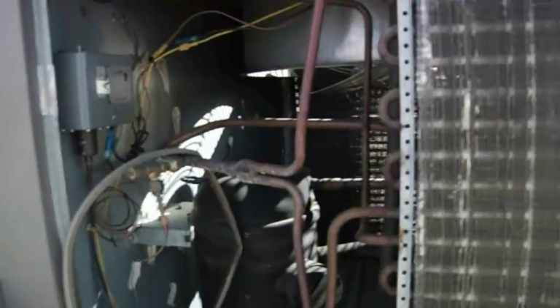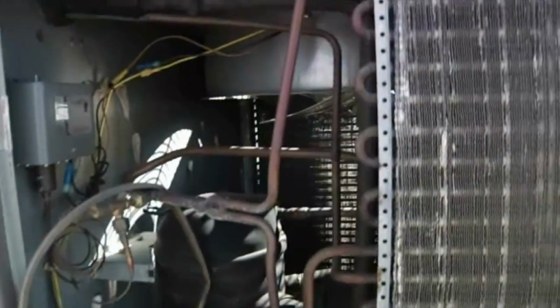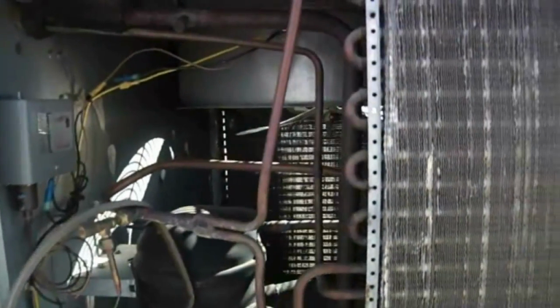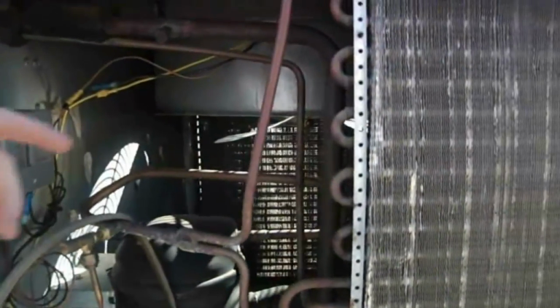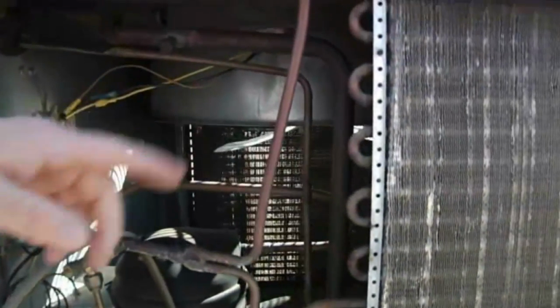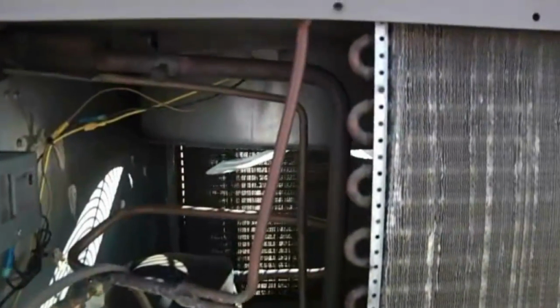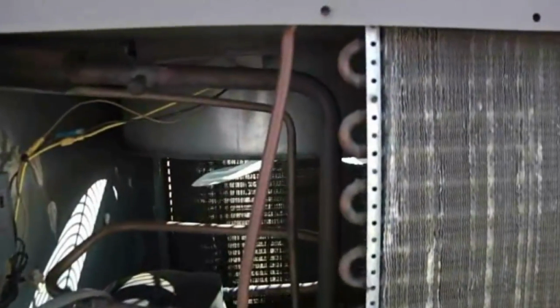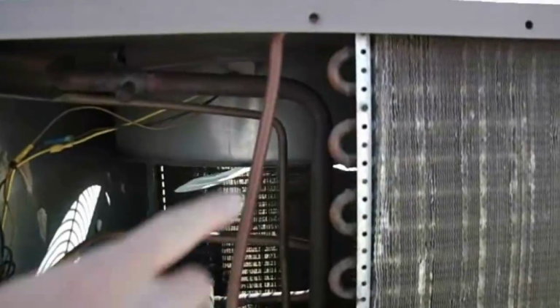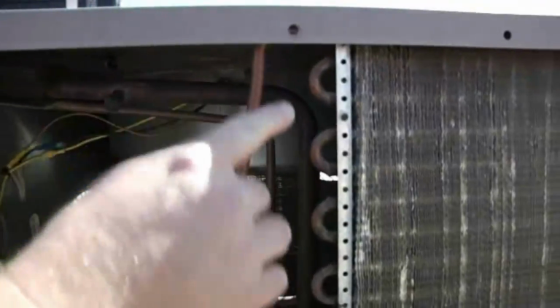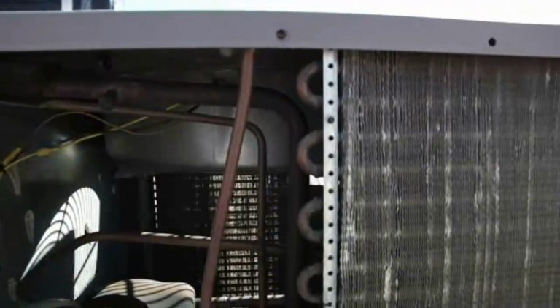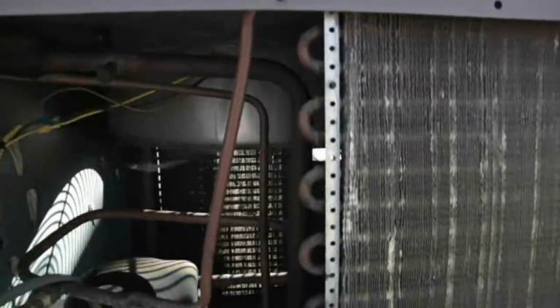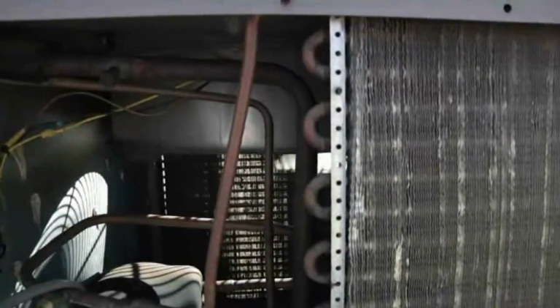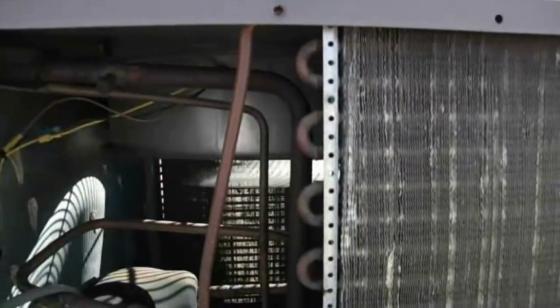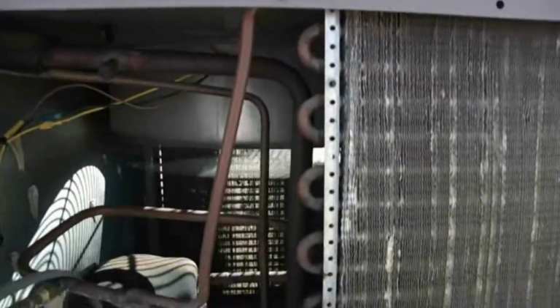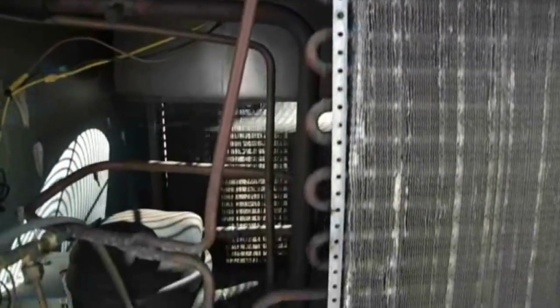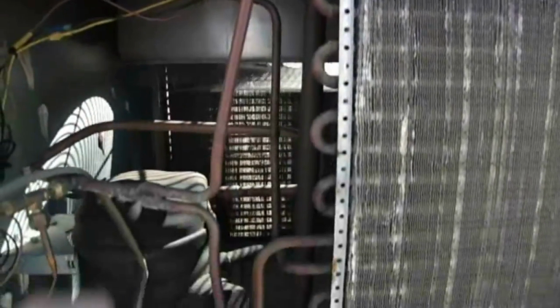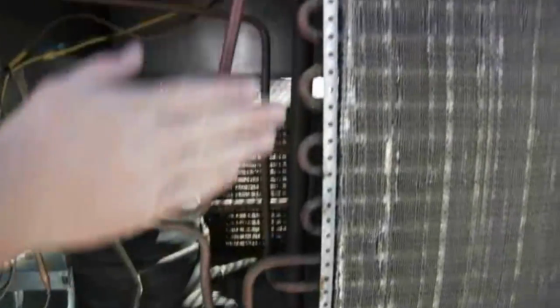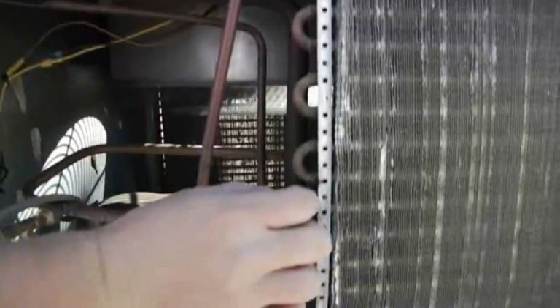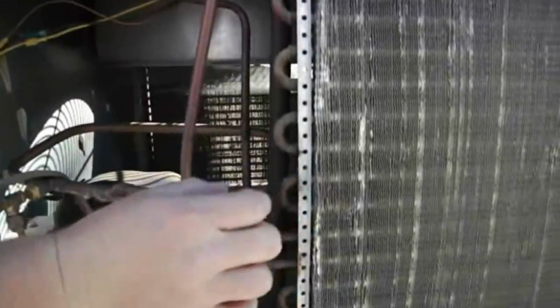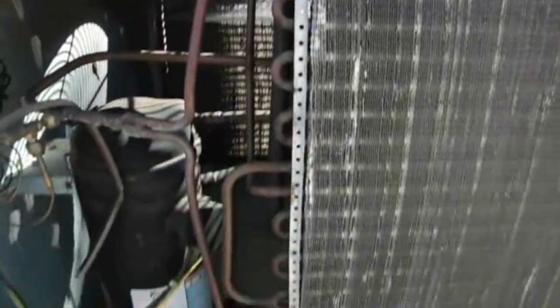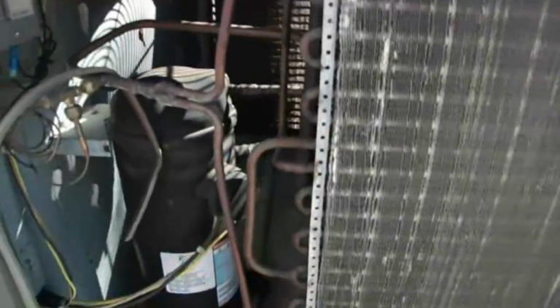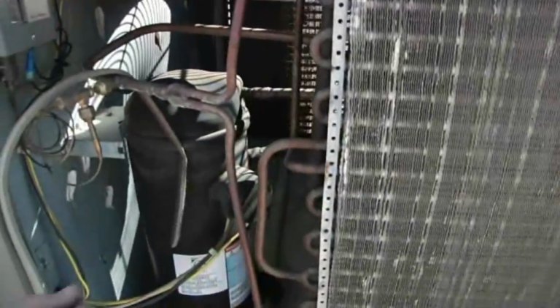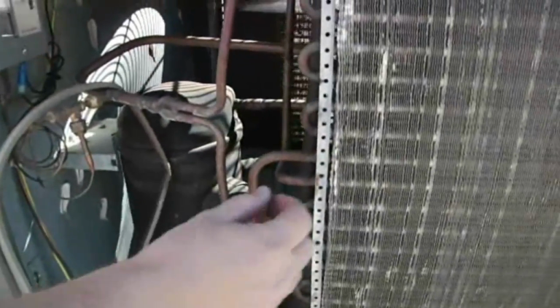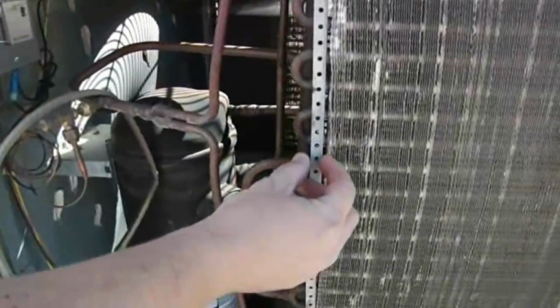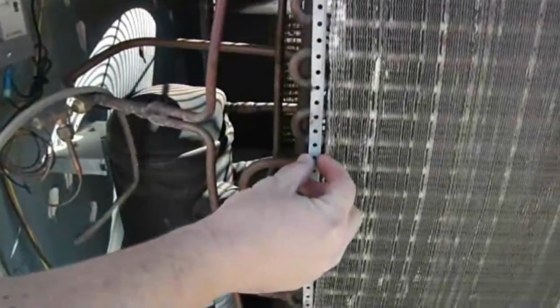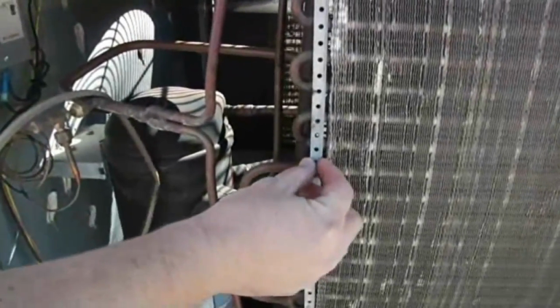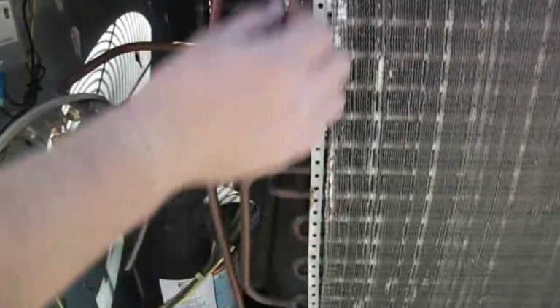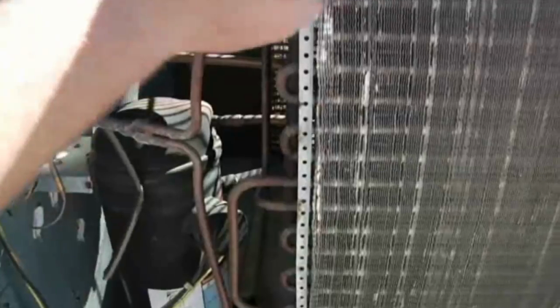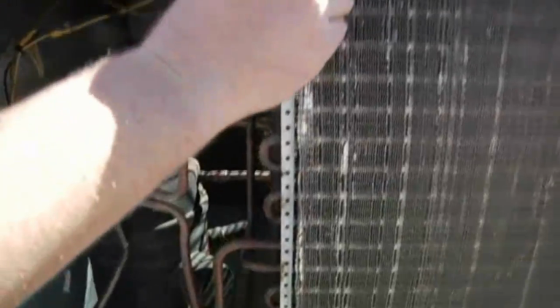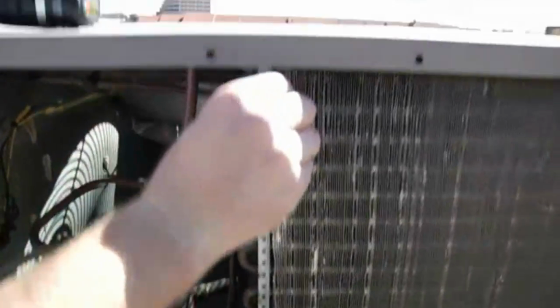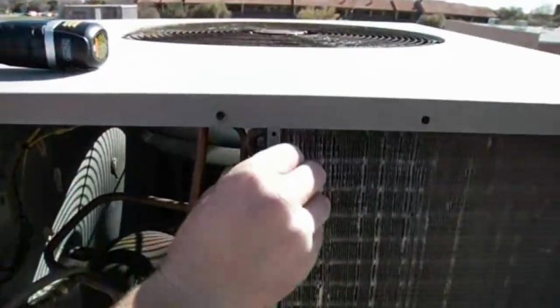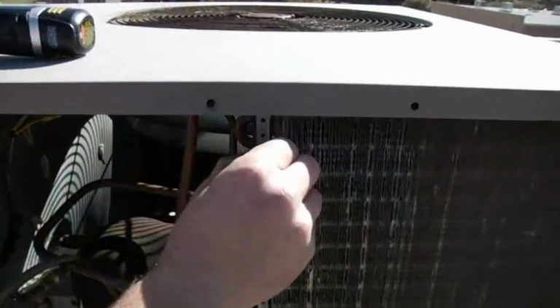What we have here is our line in and line out as well as our return bends. It's a one-row coil. As you can see, it's got about a quarter-inch flange so it can connect to the actual unit.